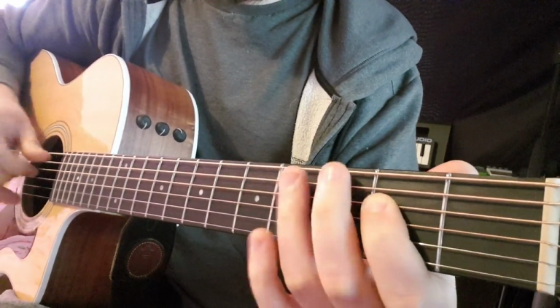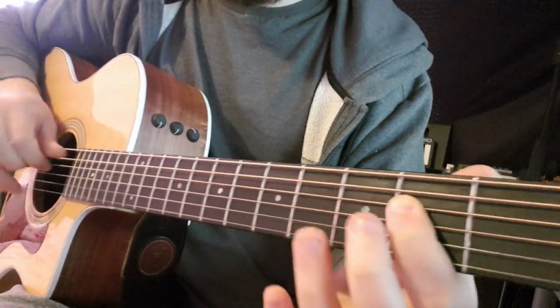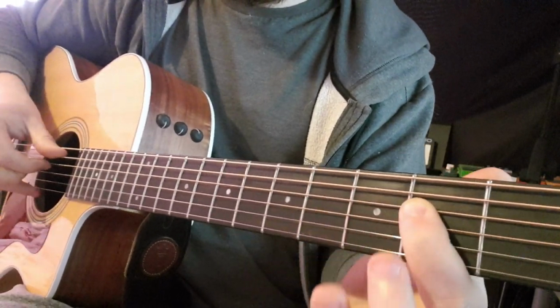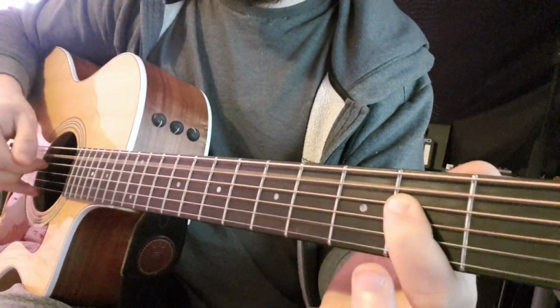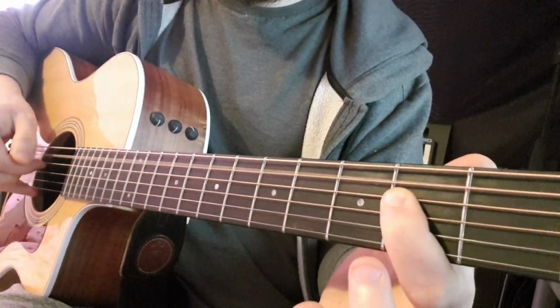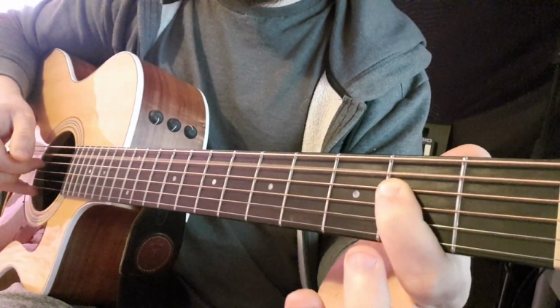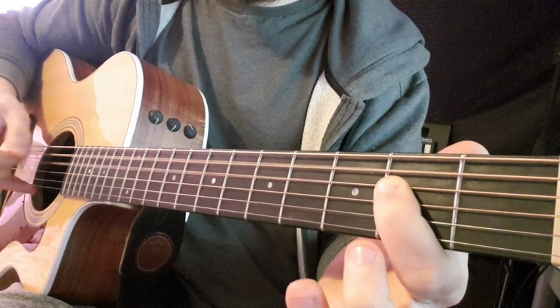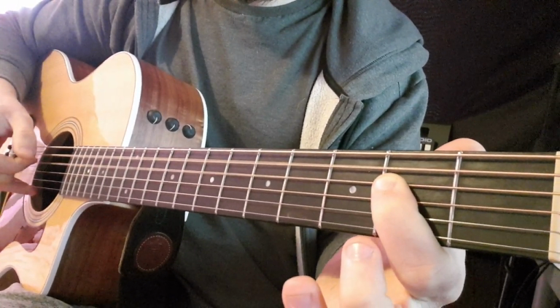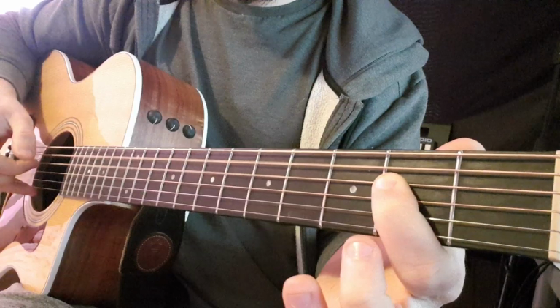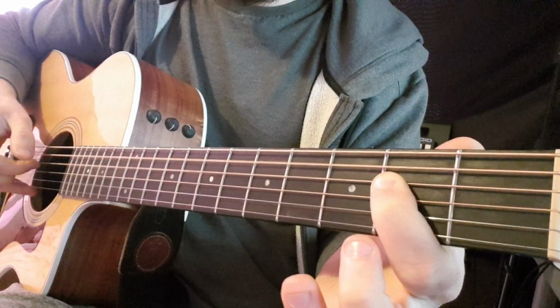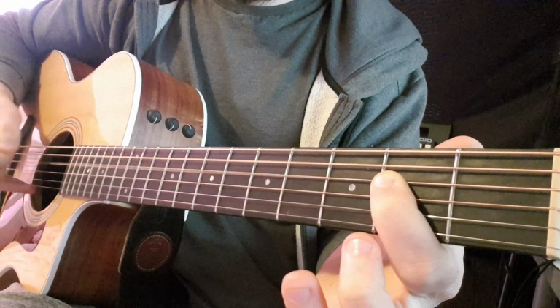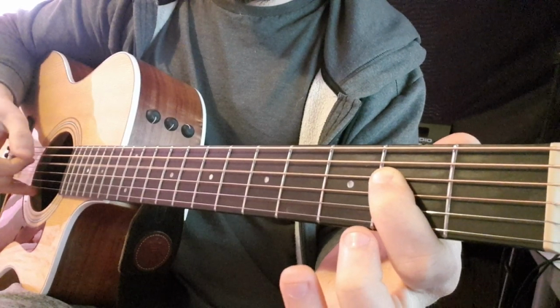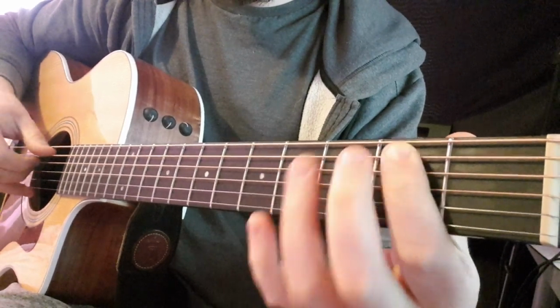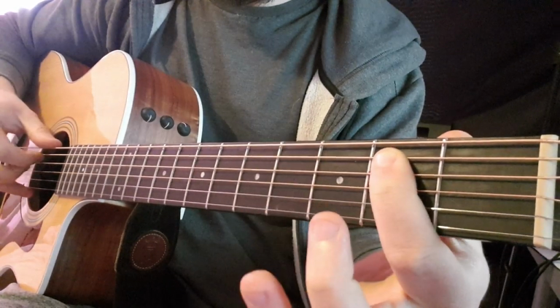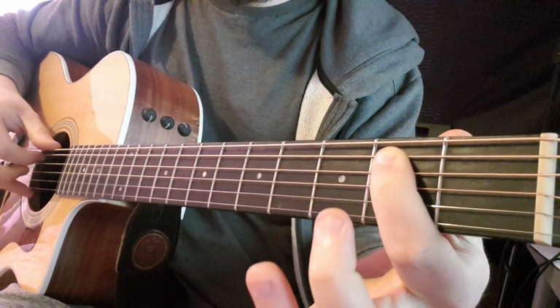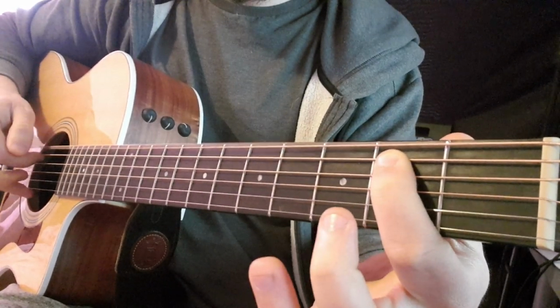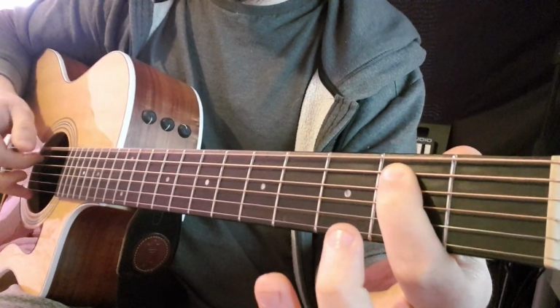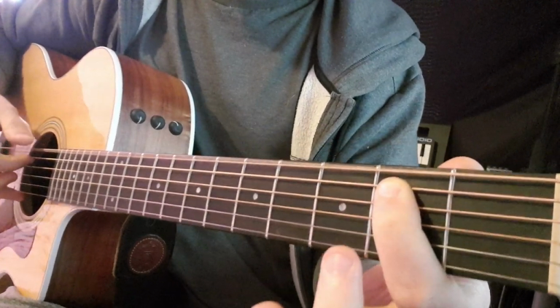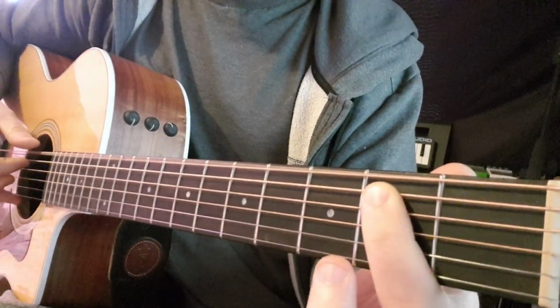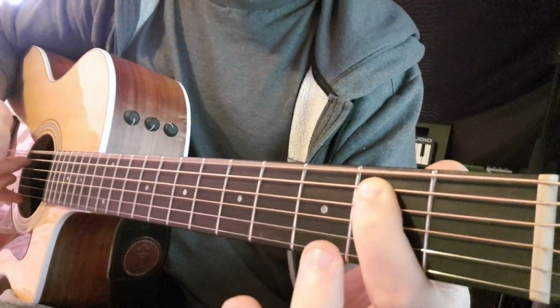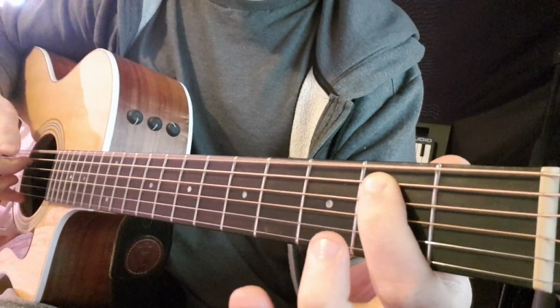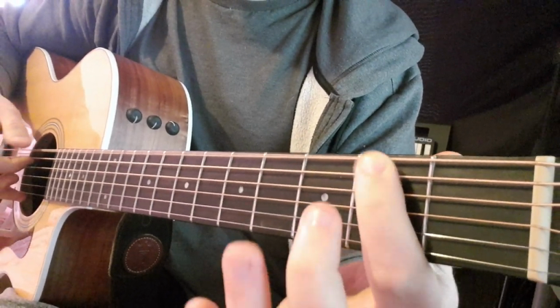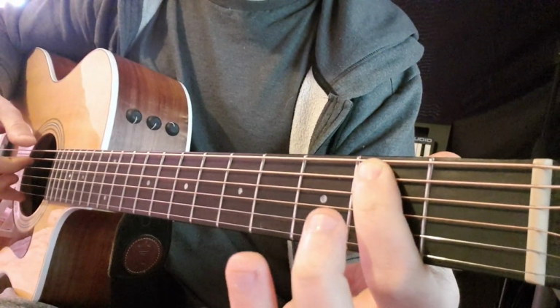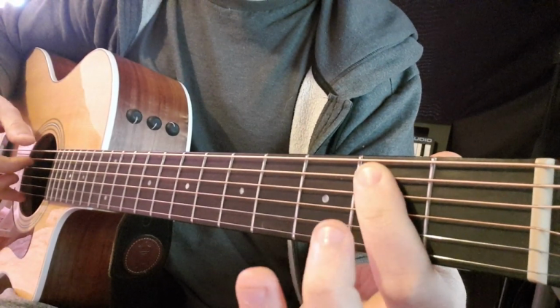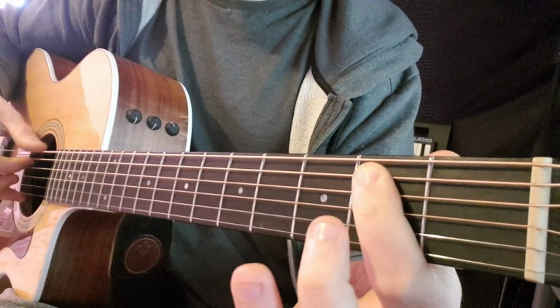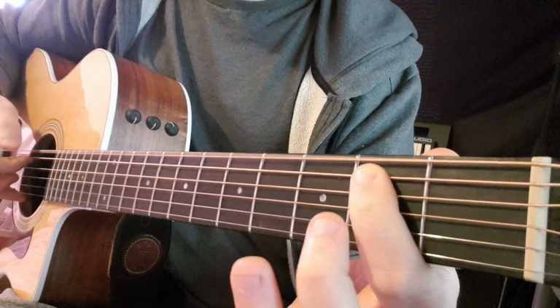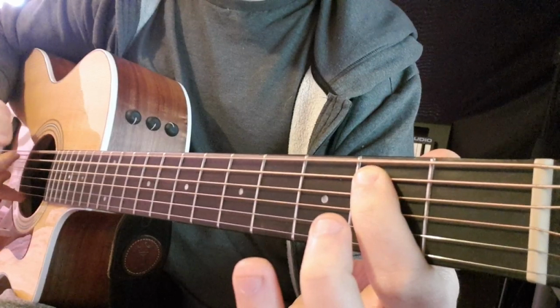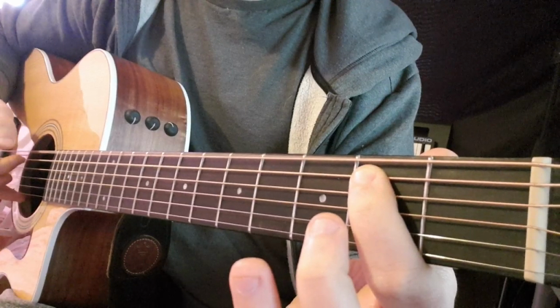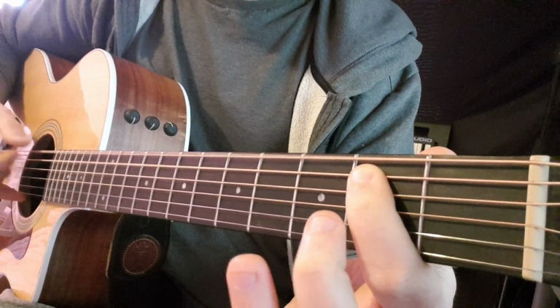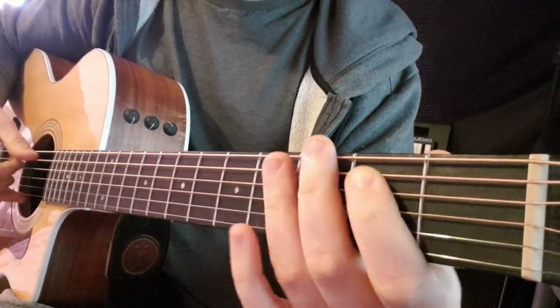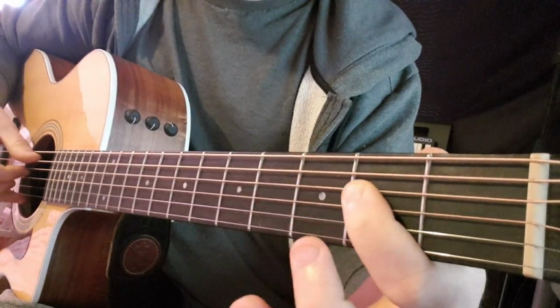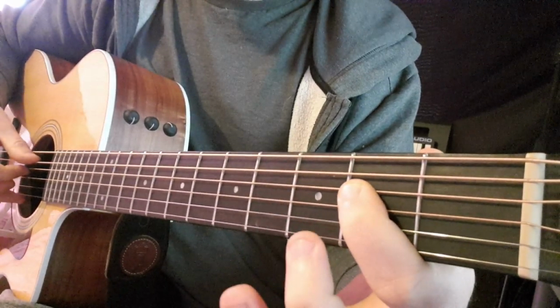That's the A string, then the D string twice, then E, open E, back to the 2nd fret on A, and then back to A.